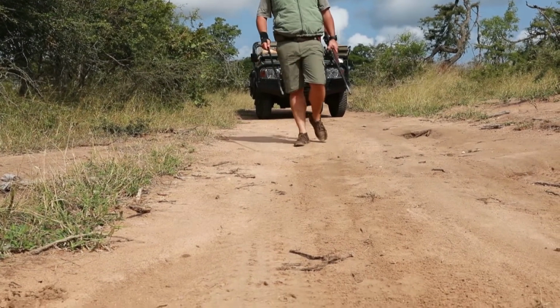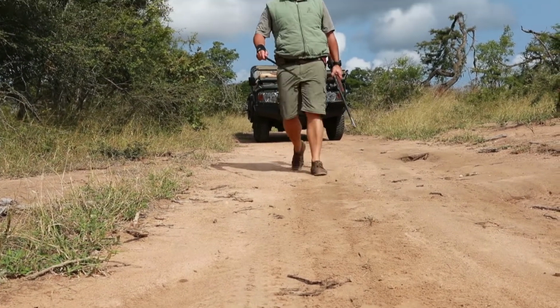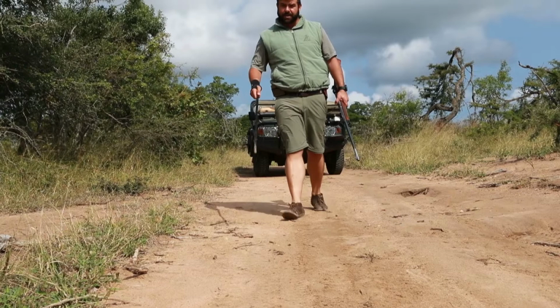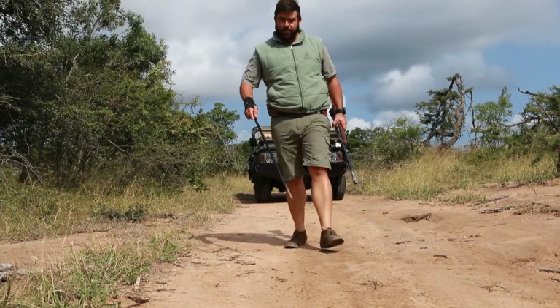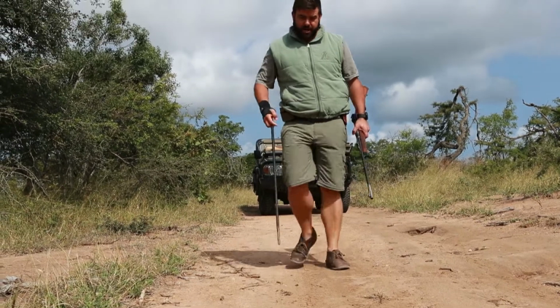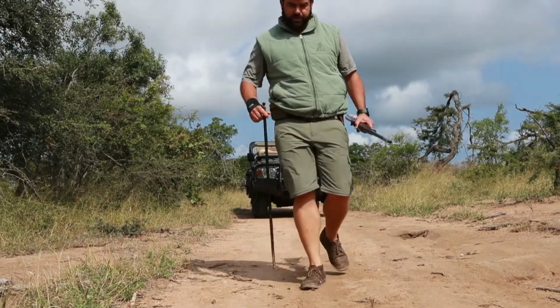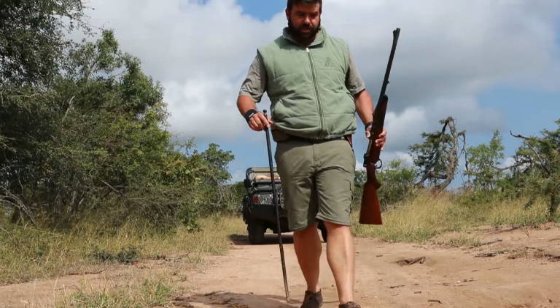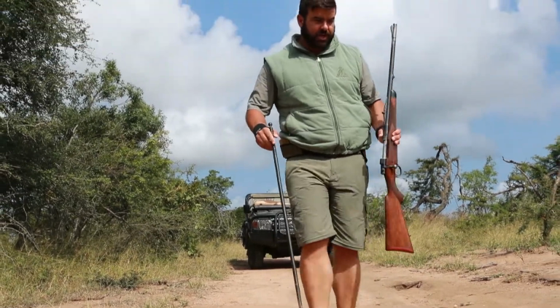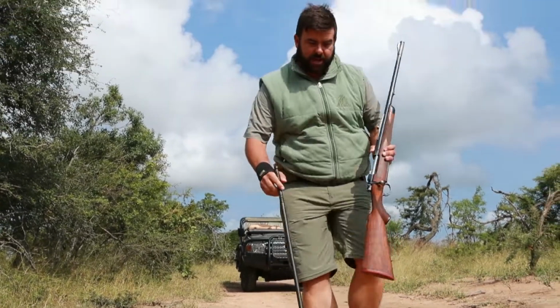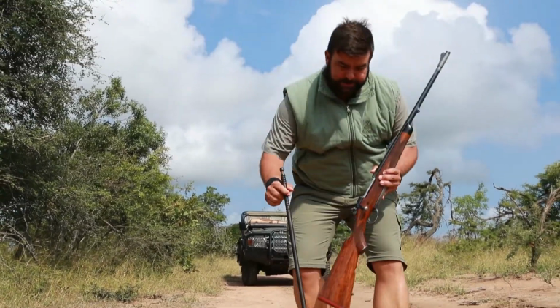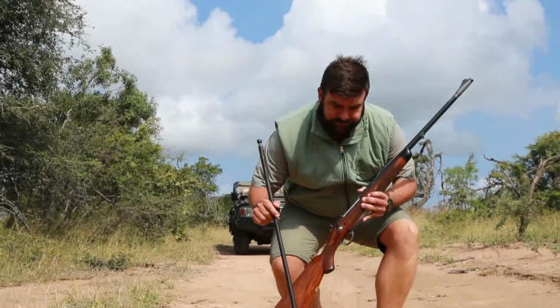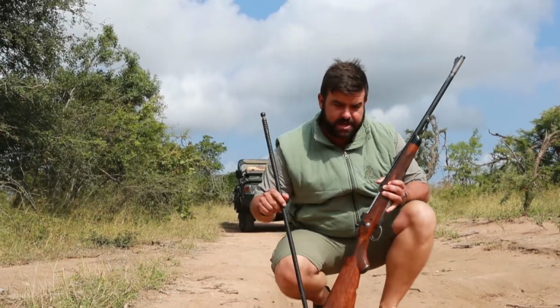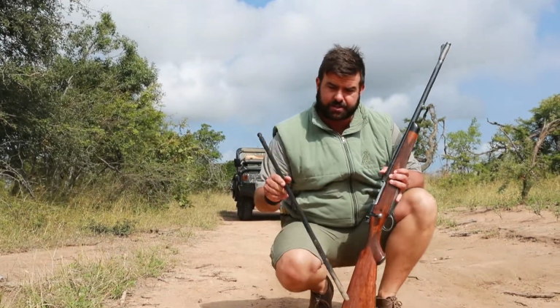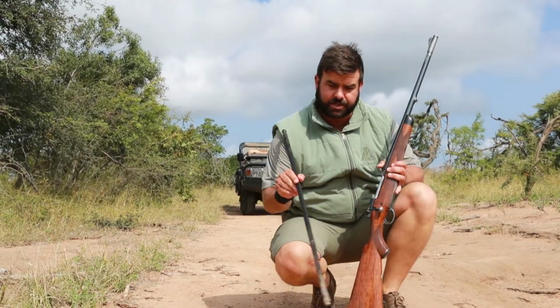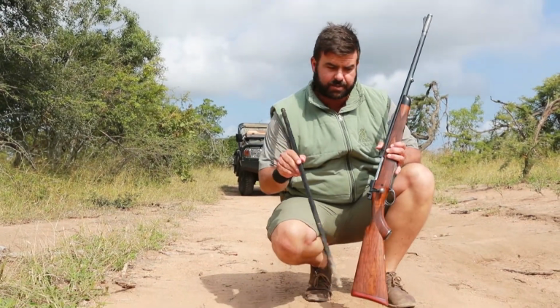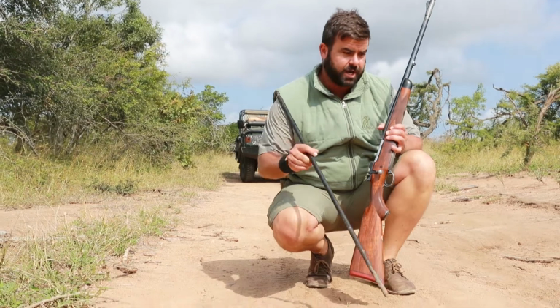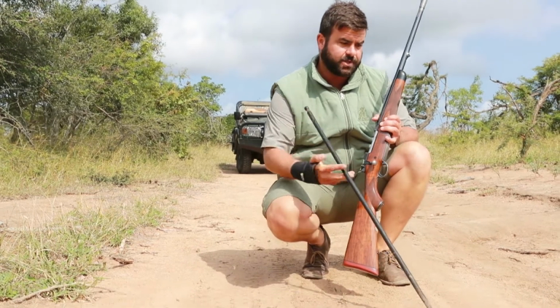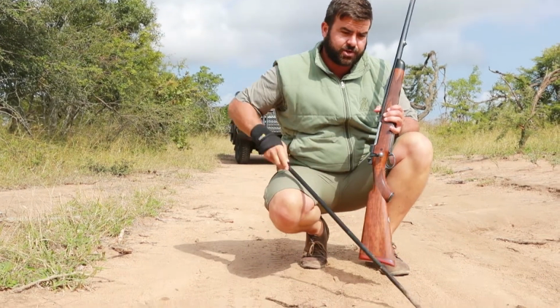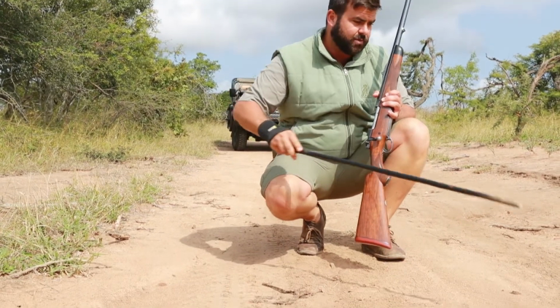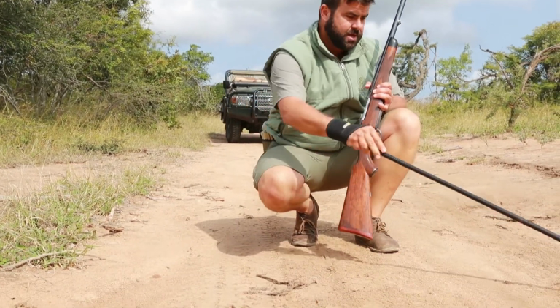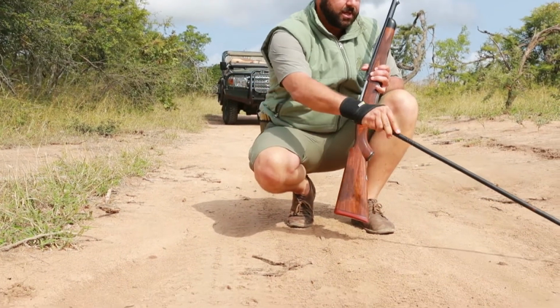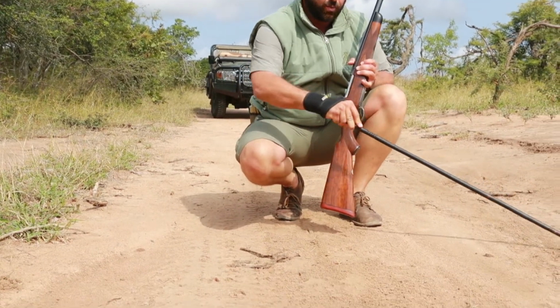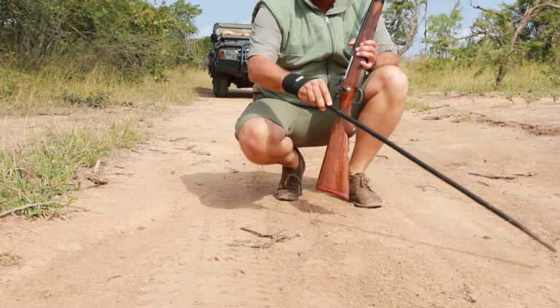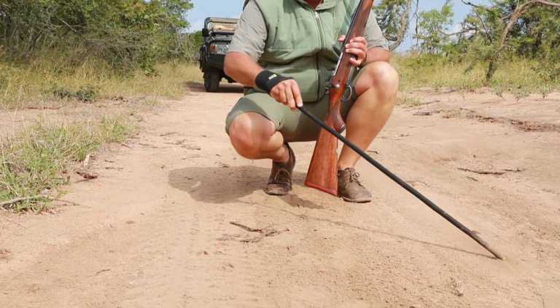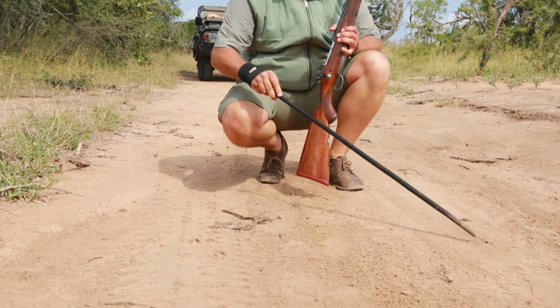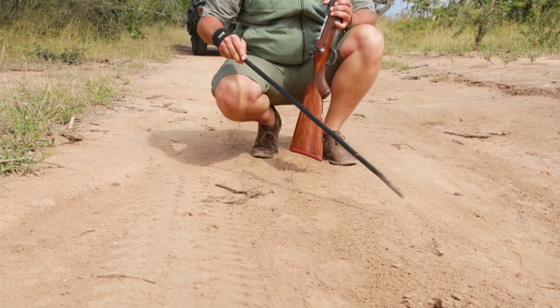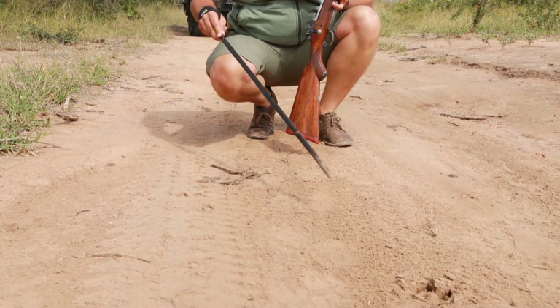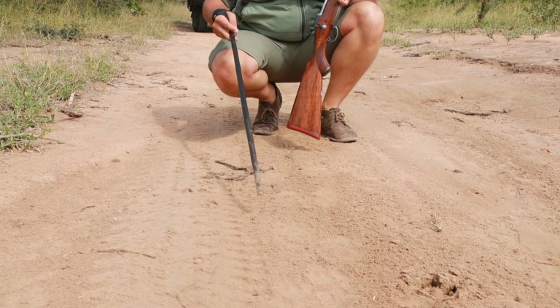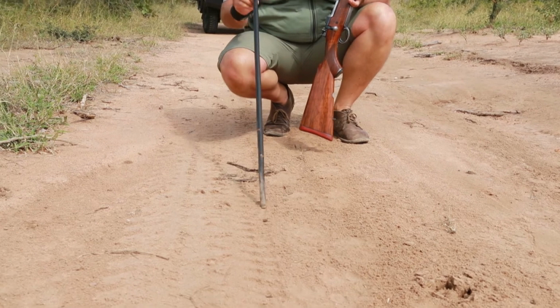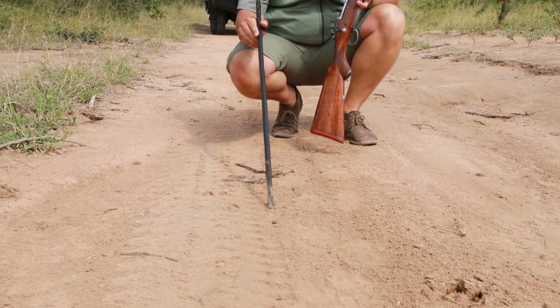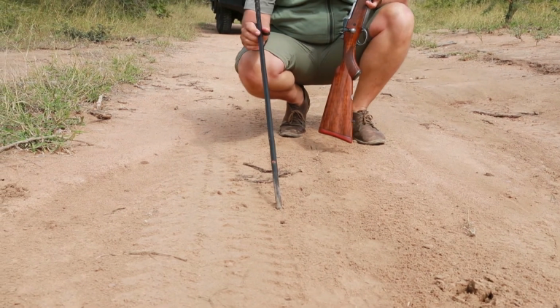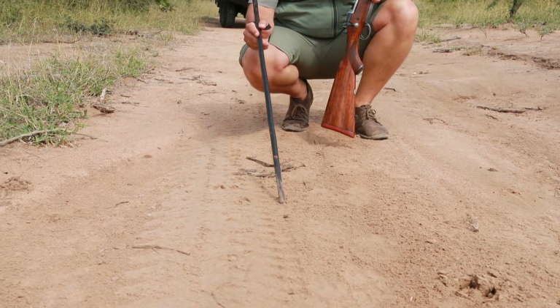So myself and Rhian are out this morning just tracking some lions, and this is some great evidence. We've got tracks for at least one, two, possibly three or four of the black damn females.